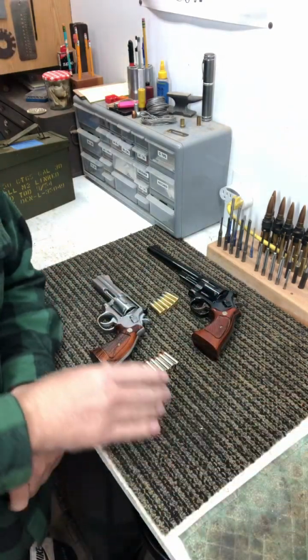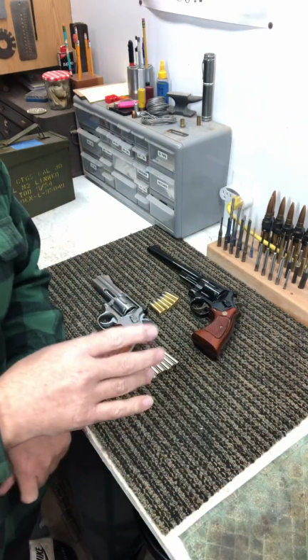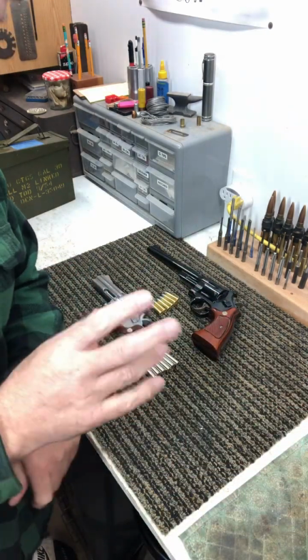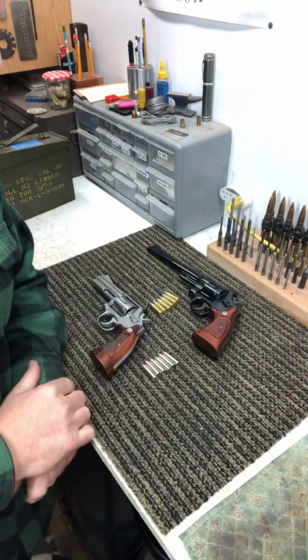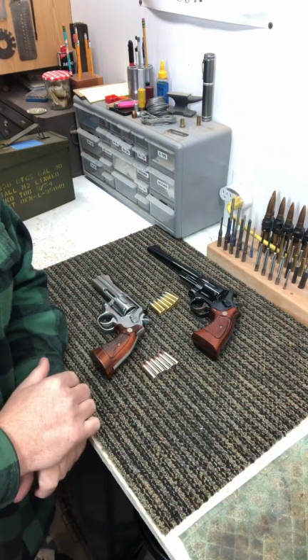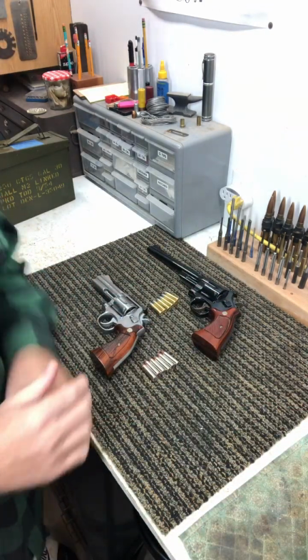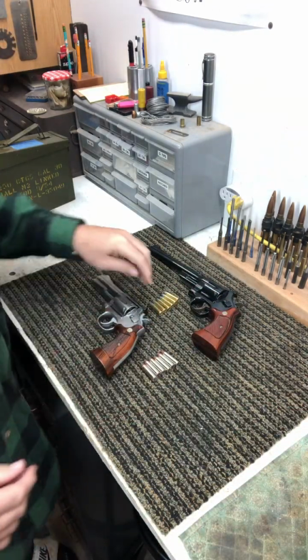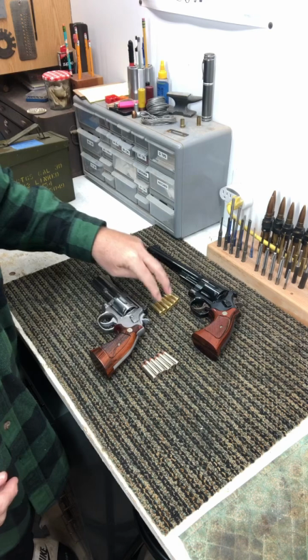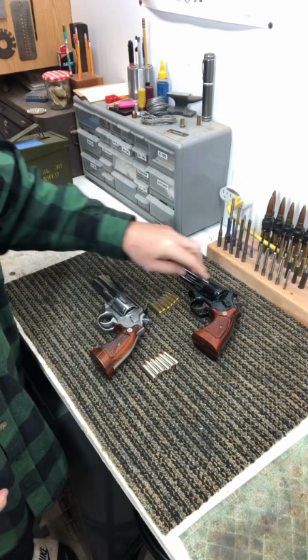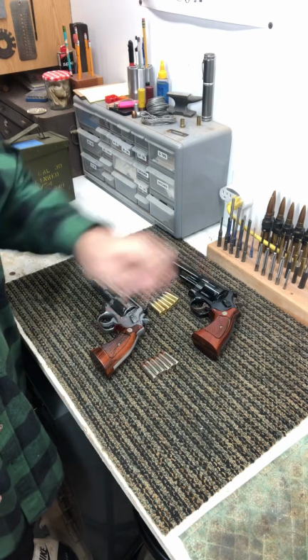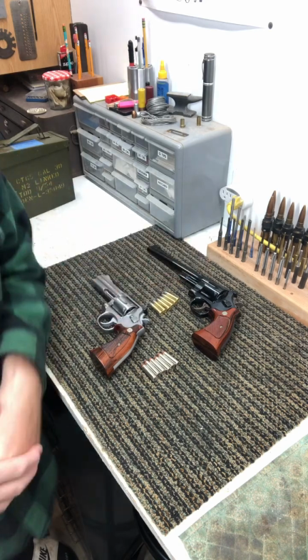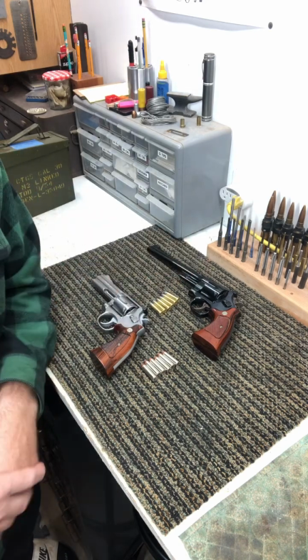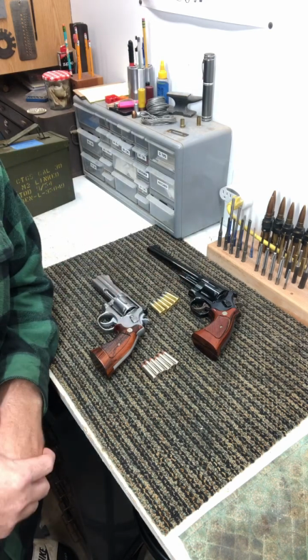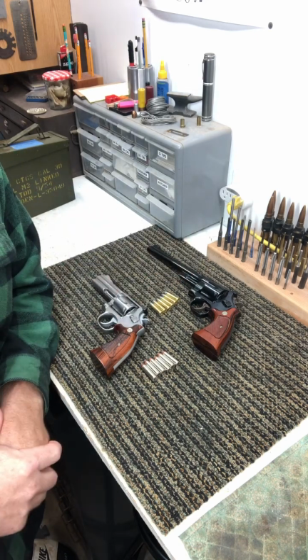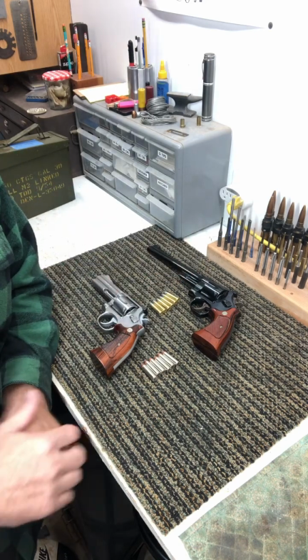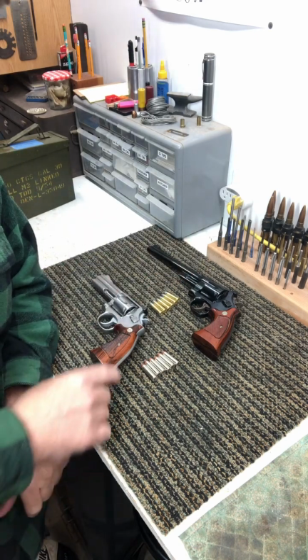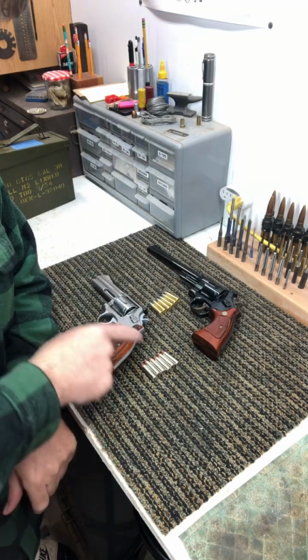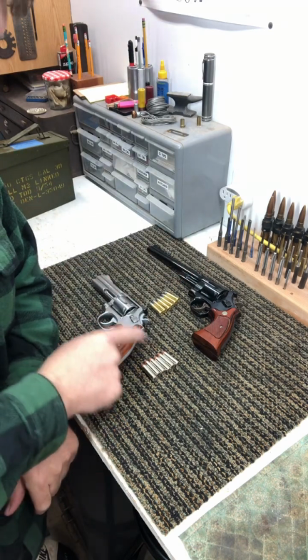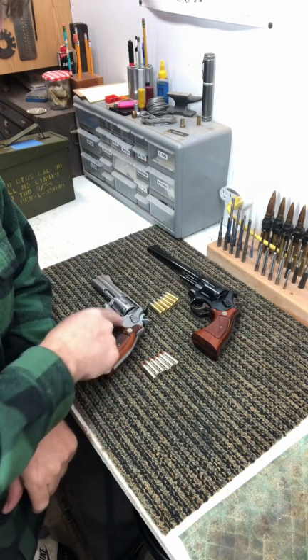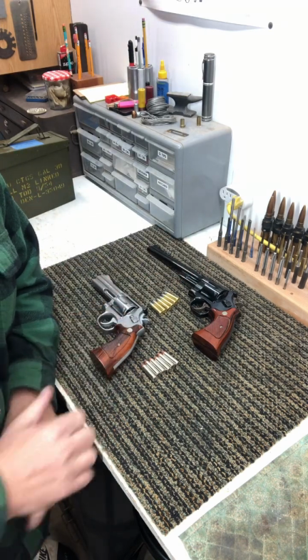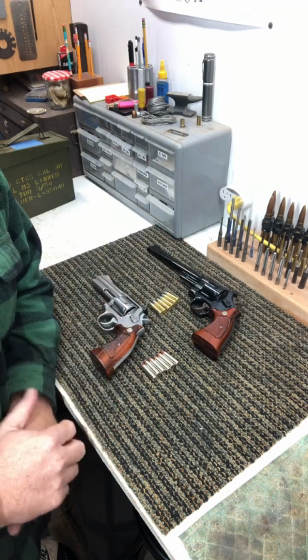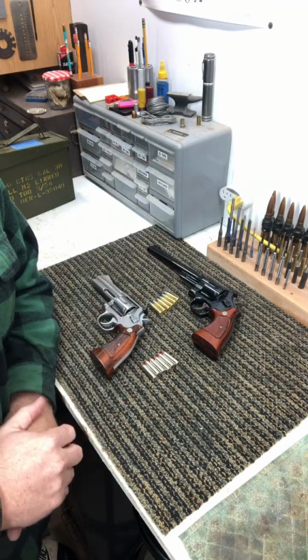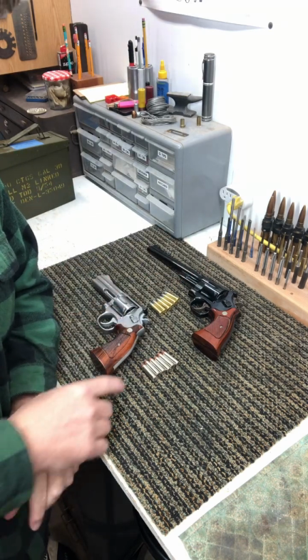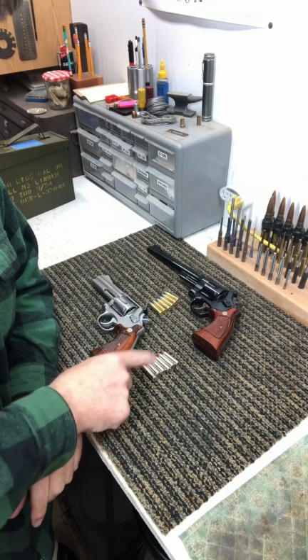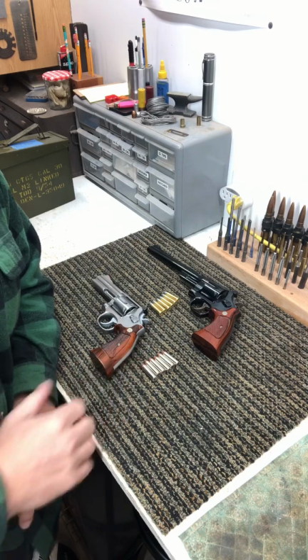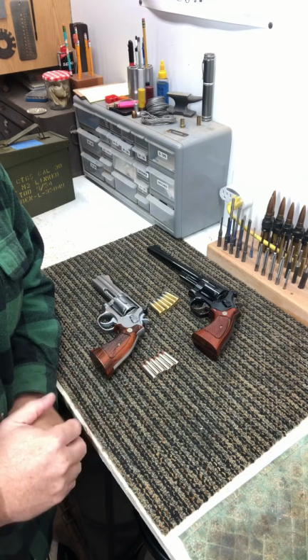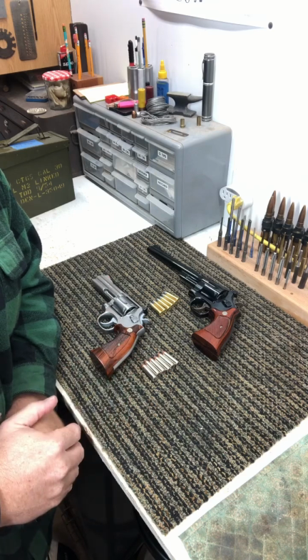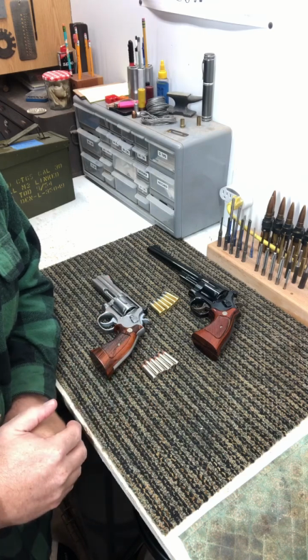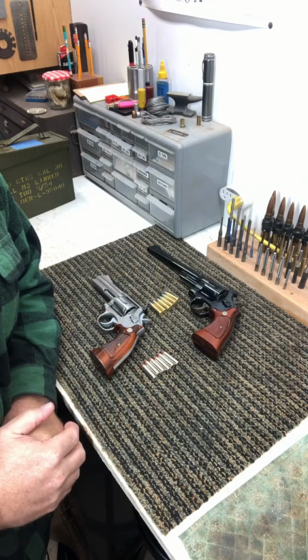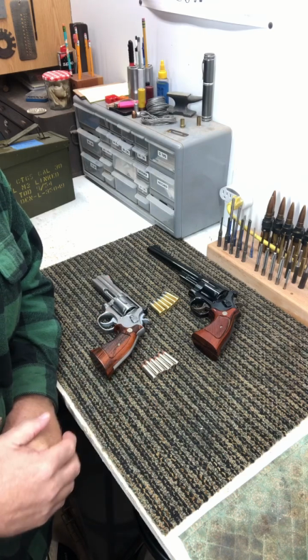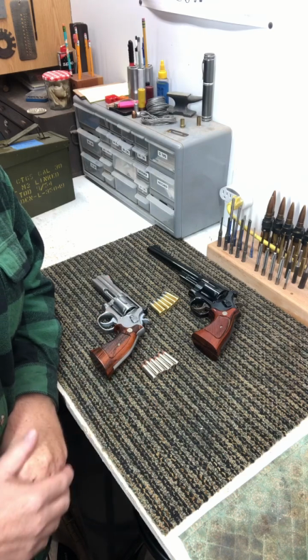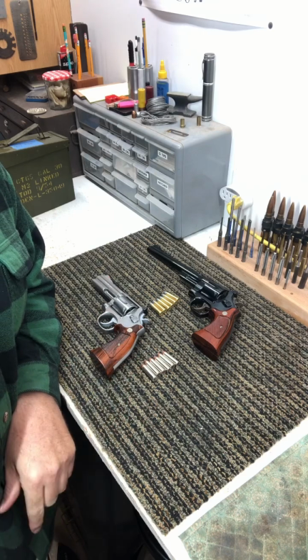As a side note, the brass looks really good in the blued revolver, but that stainless steel with the nickel cases — that's just sexy.